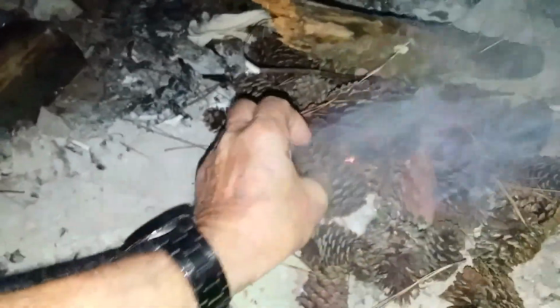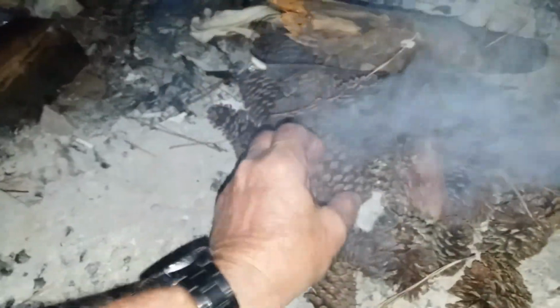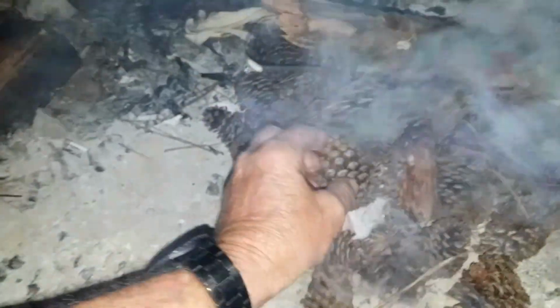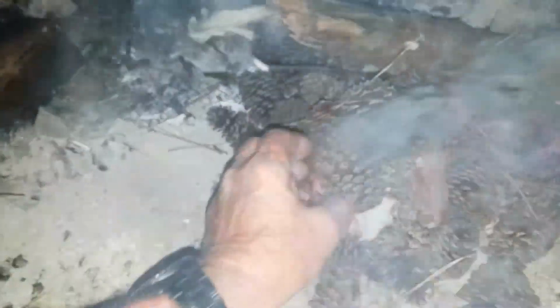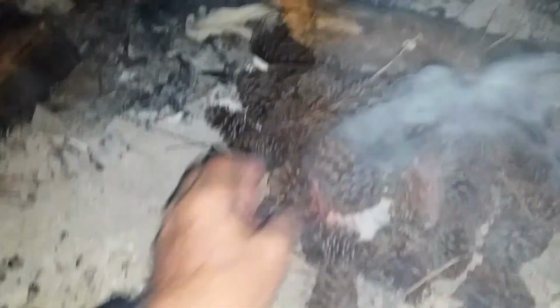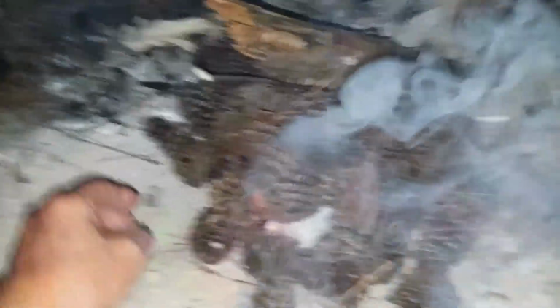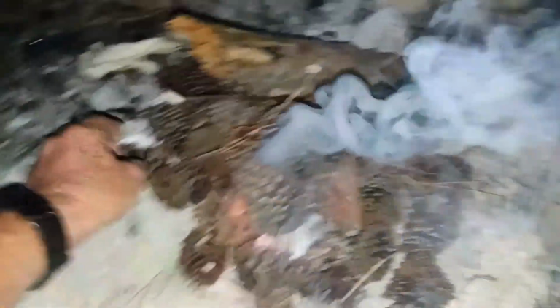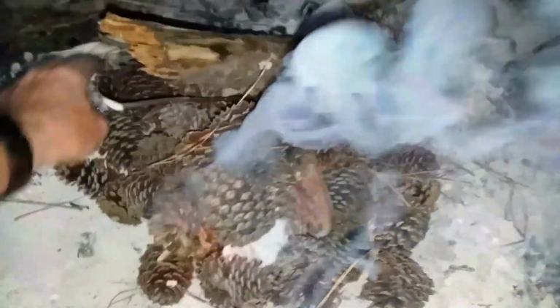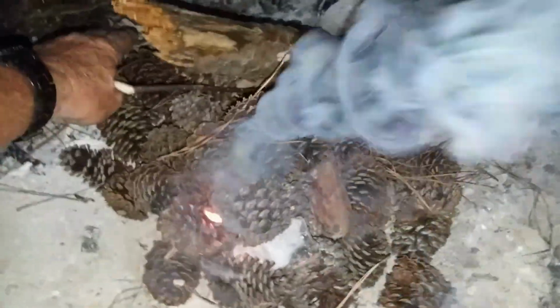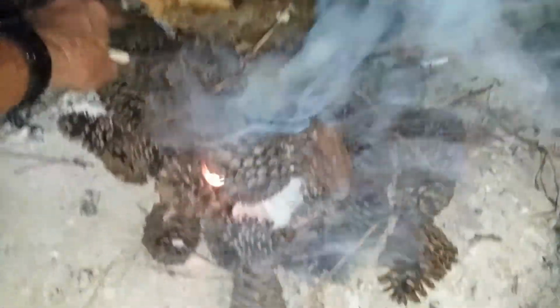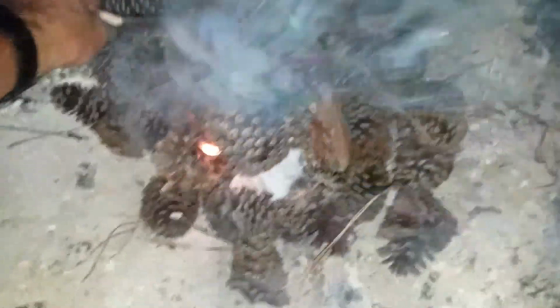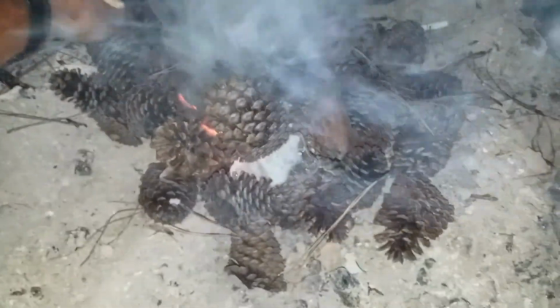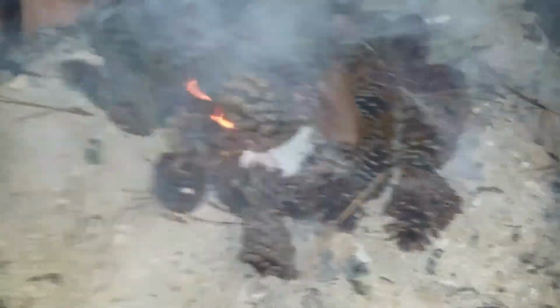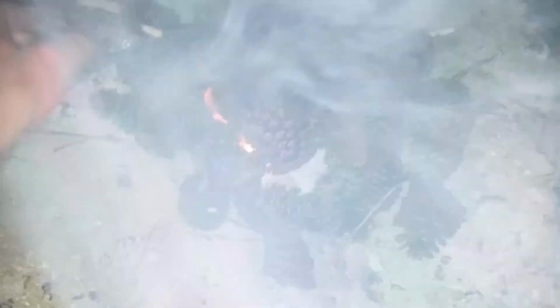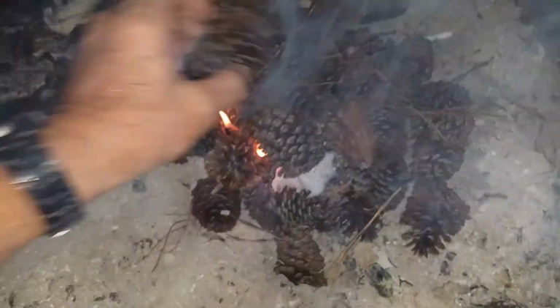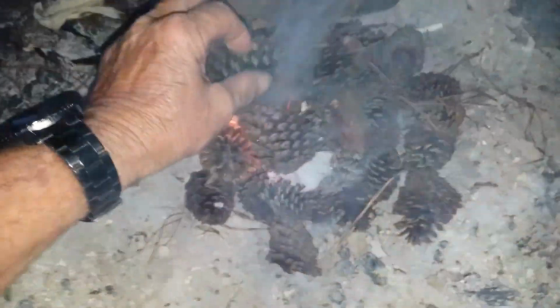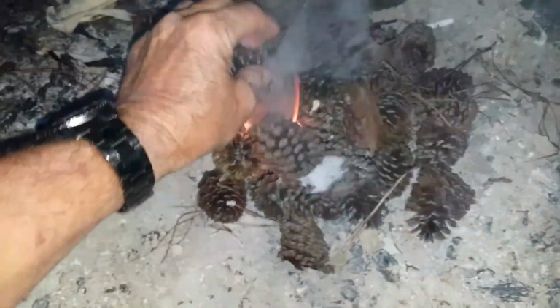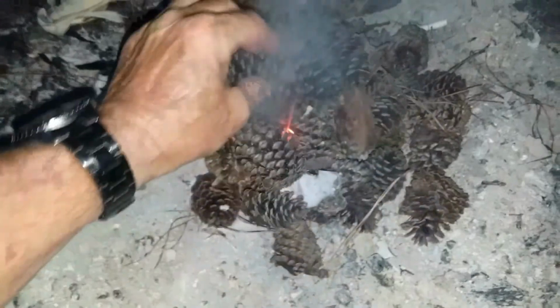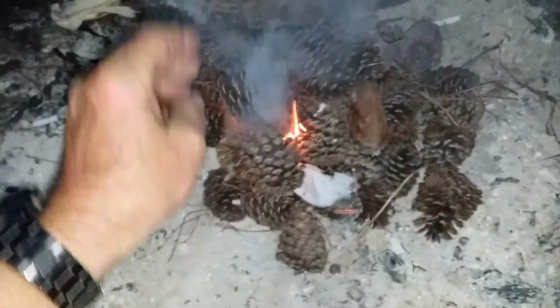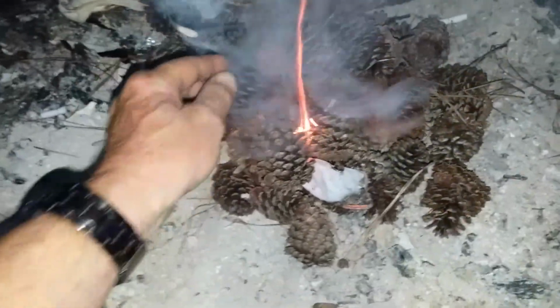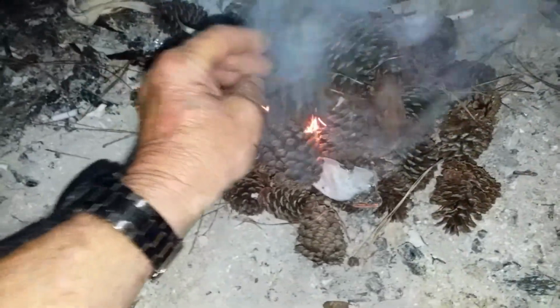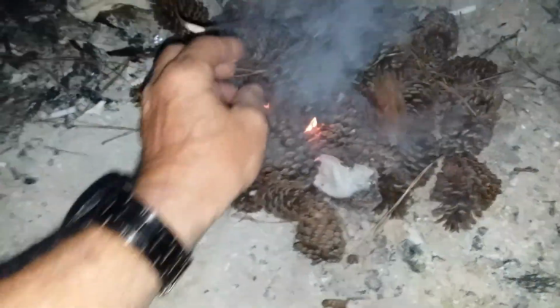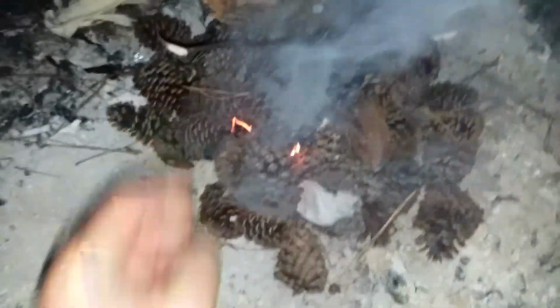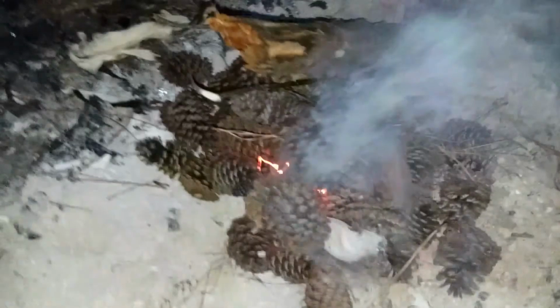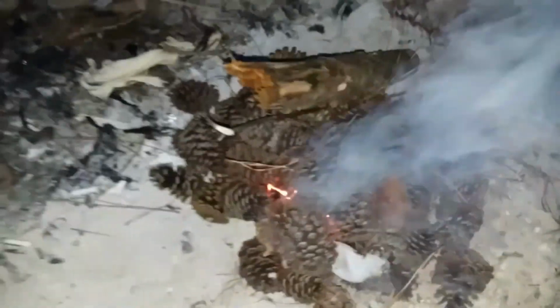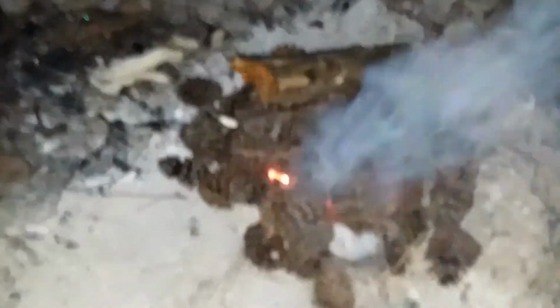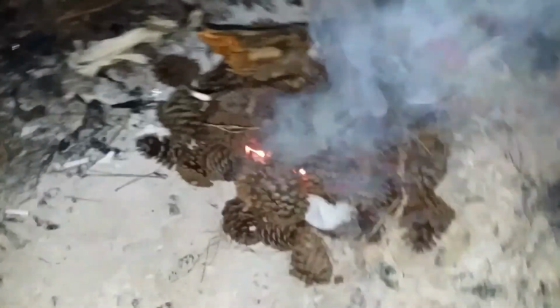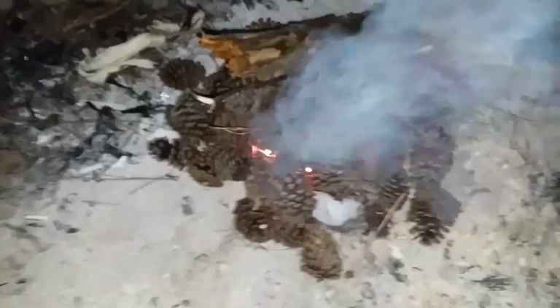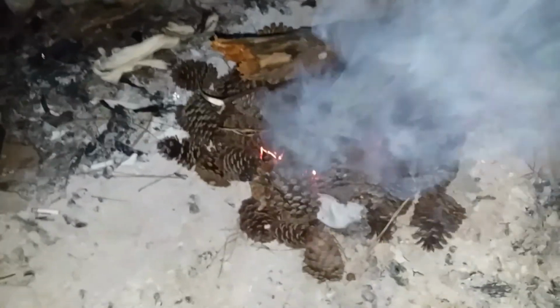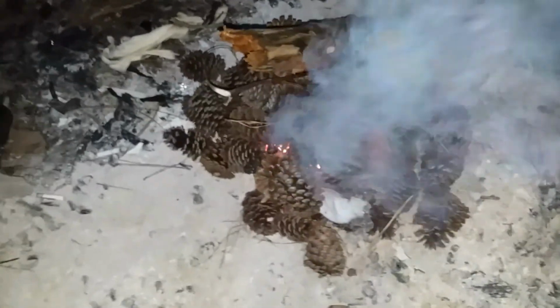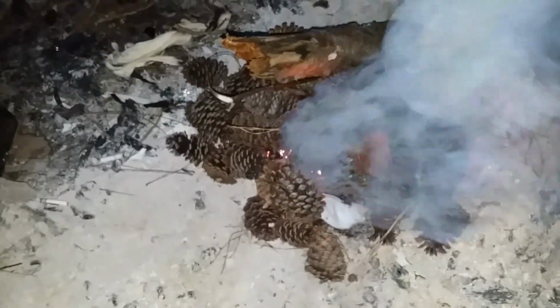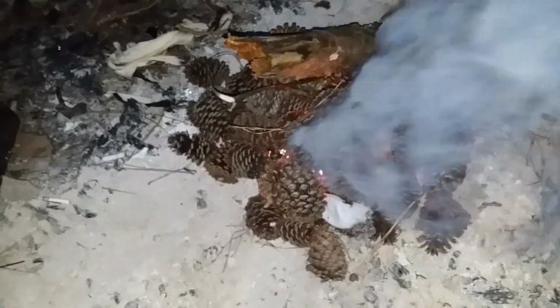I'll be doggone — that was a small piece of lint. It's just easier to... you can't carry pine cones around too easy.